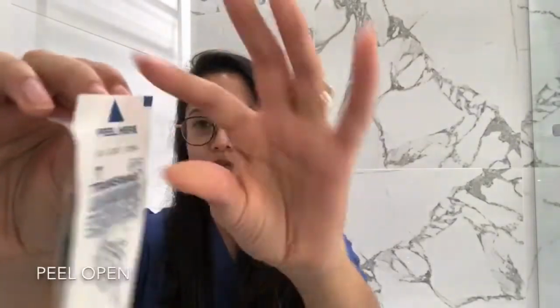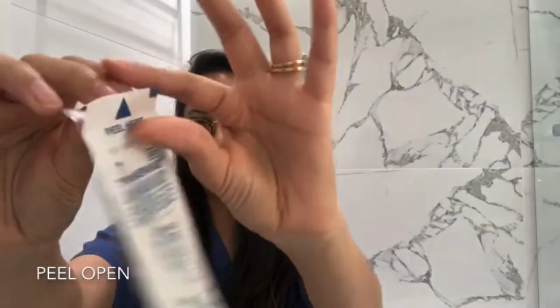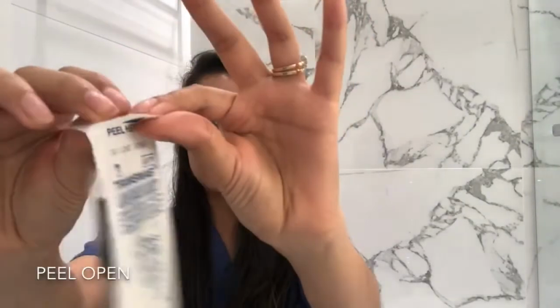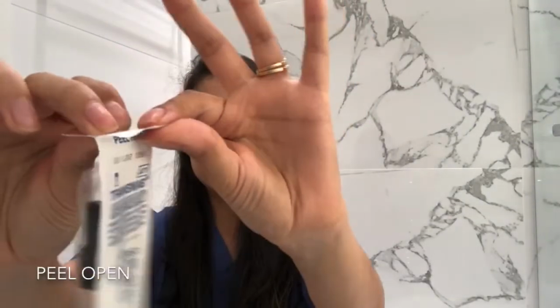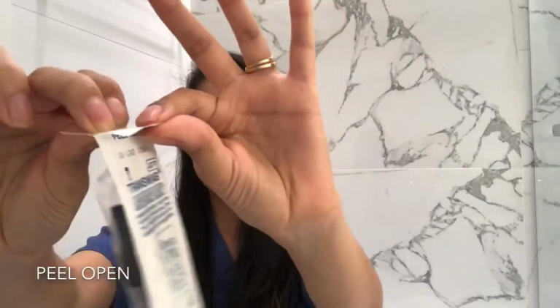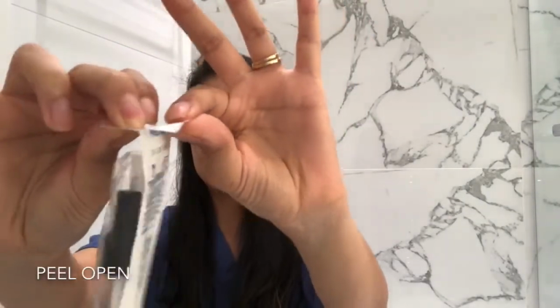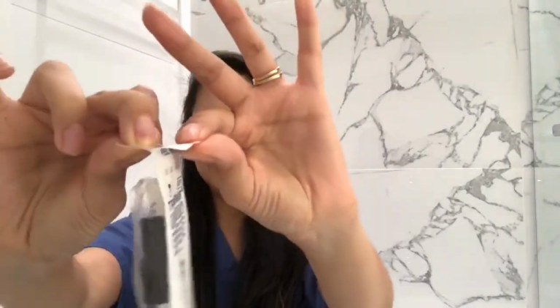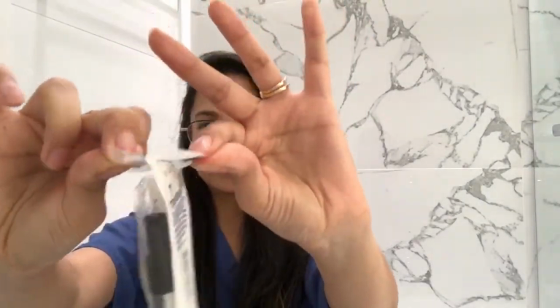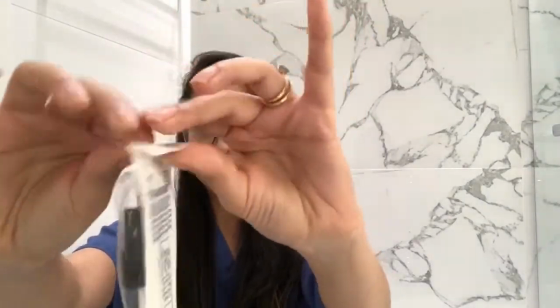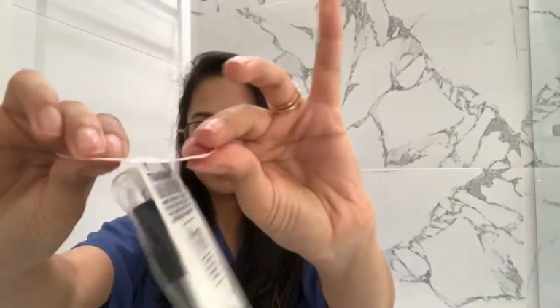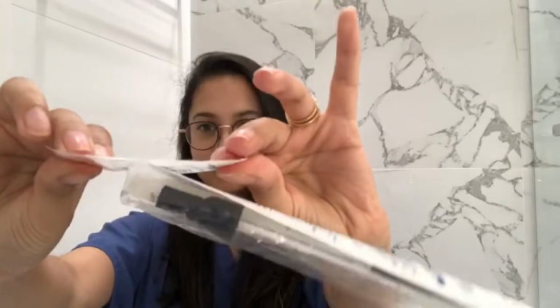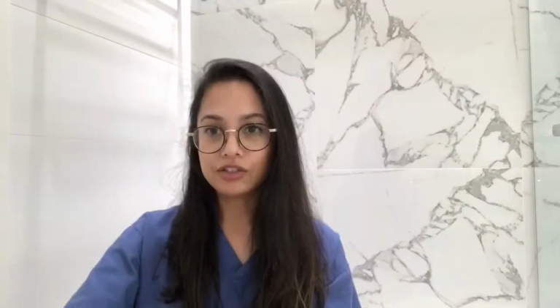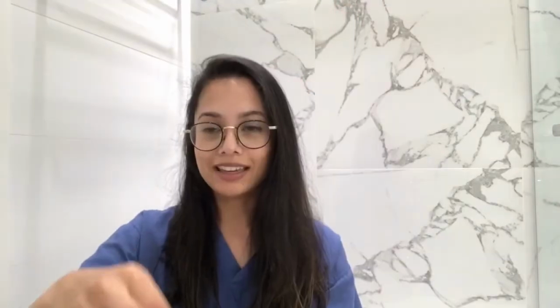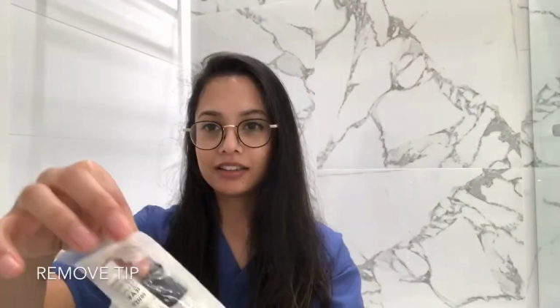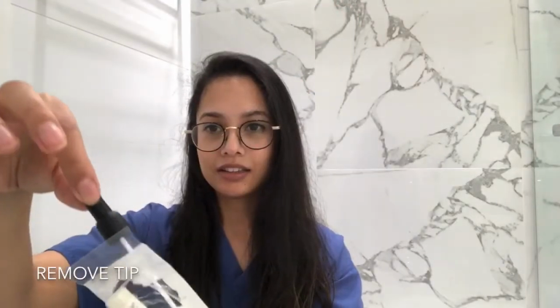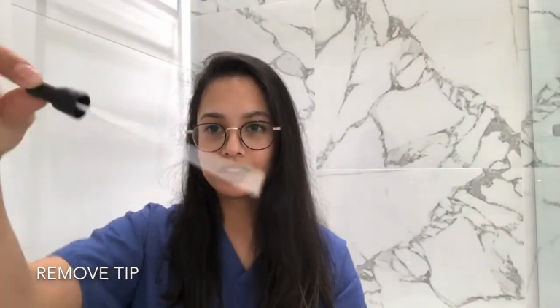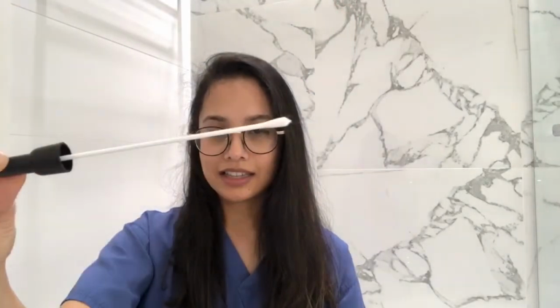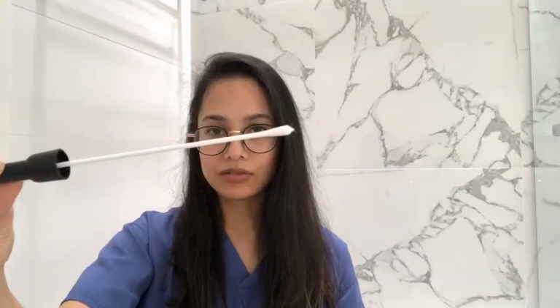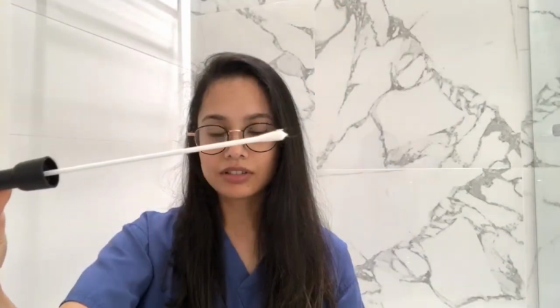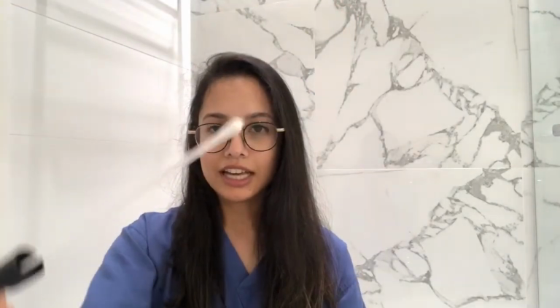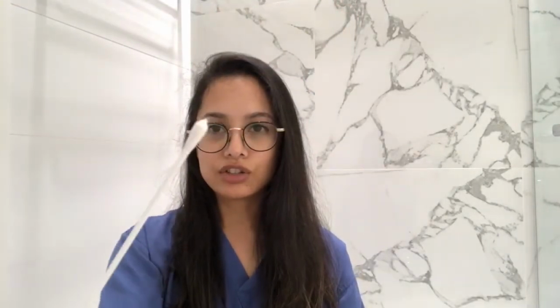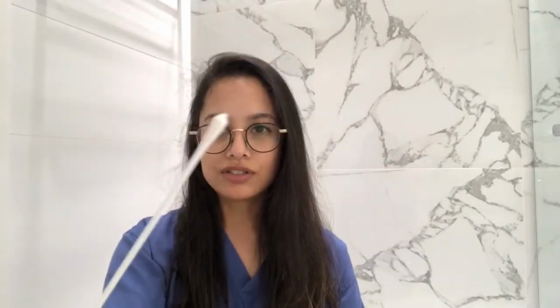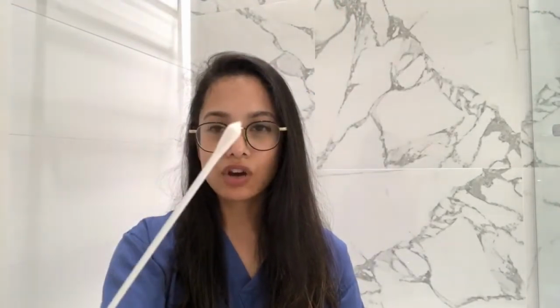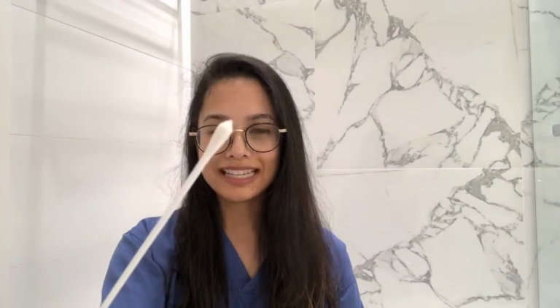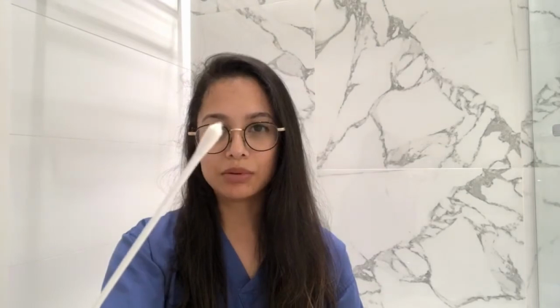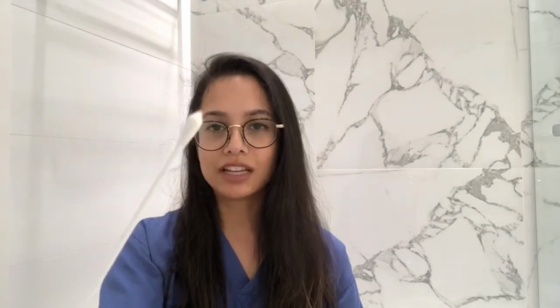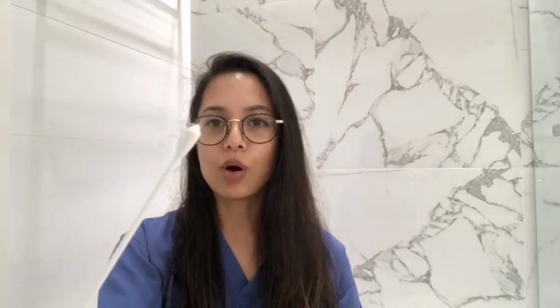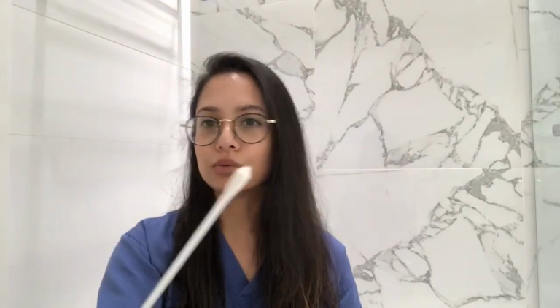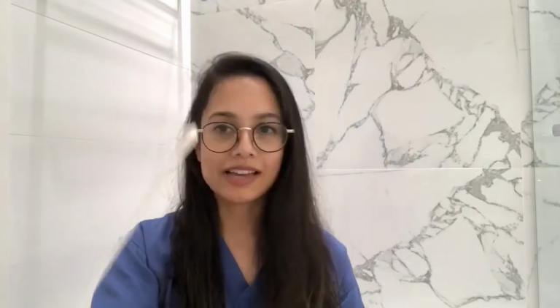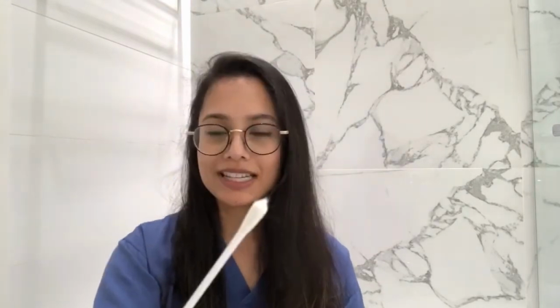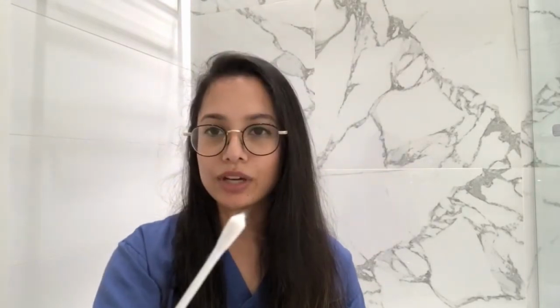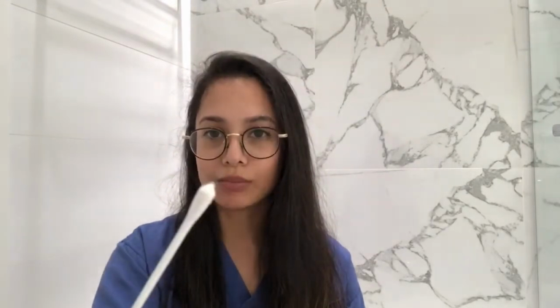You want to open the swab like this. You take this out and you're going to use this cotton tip to take a swab of whatever it is we are swabbing.